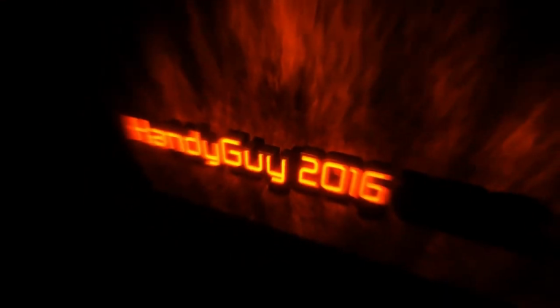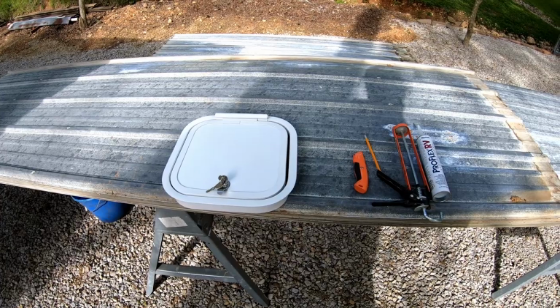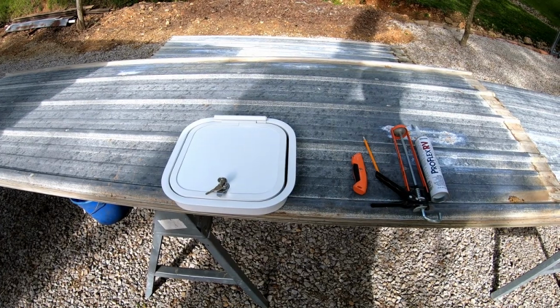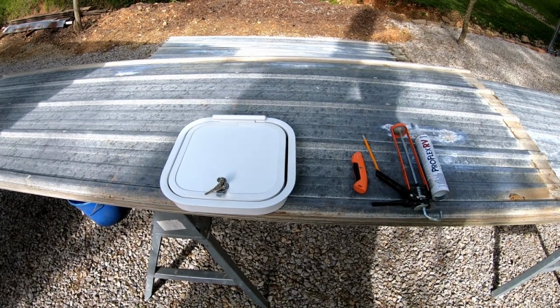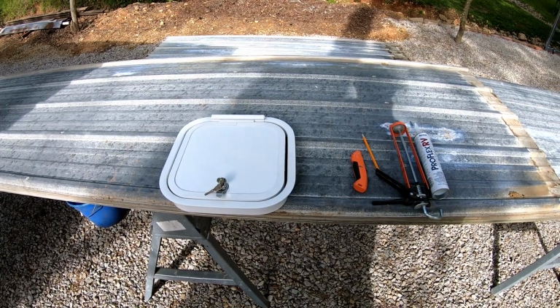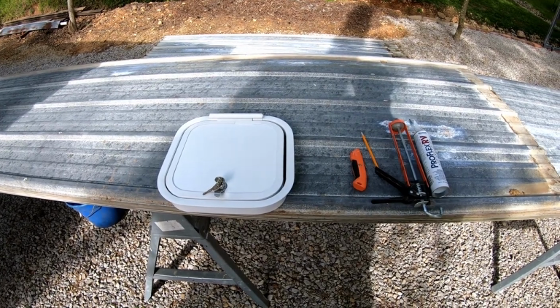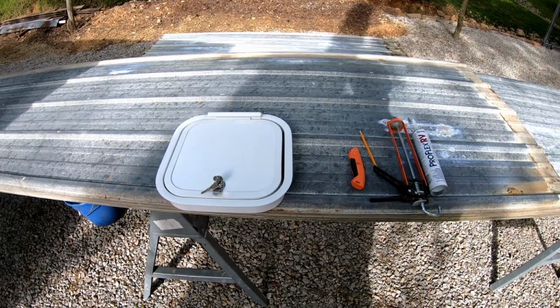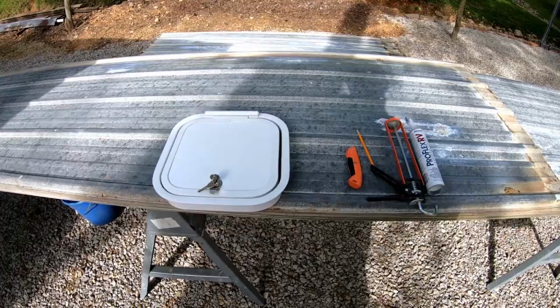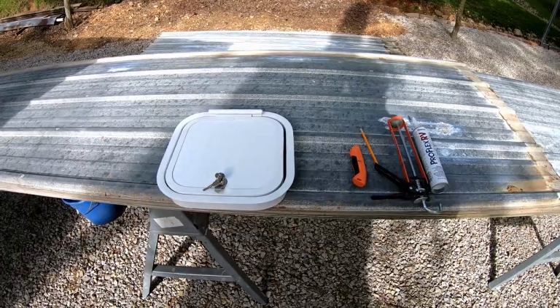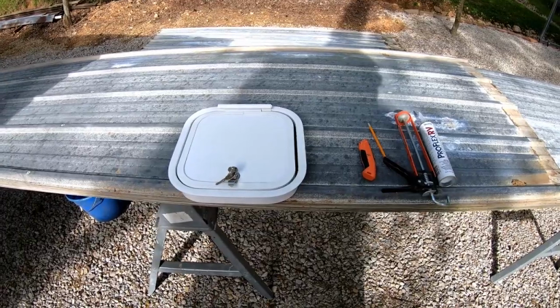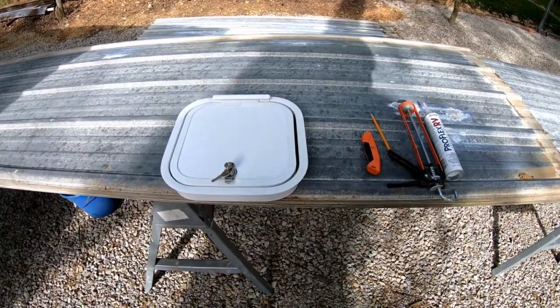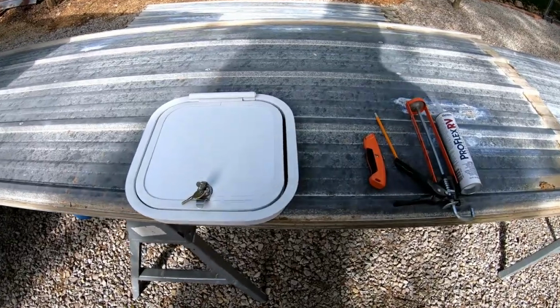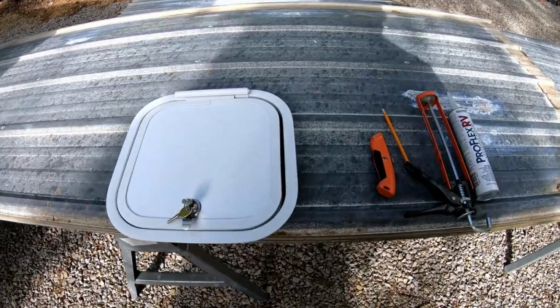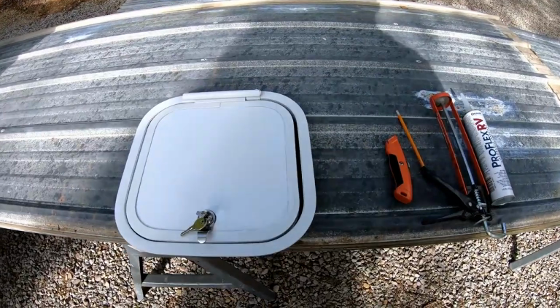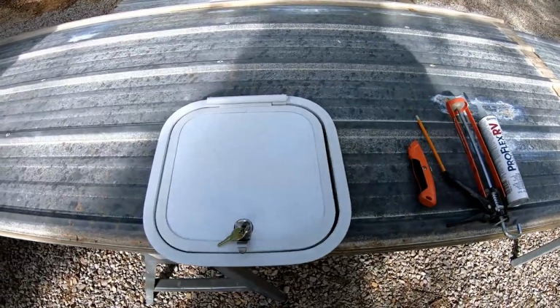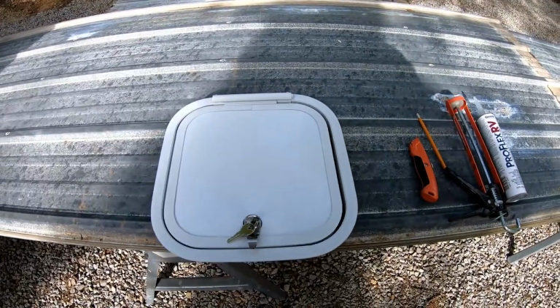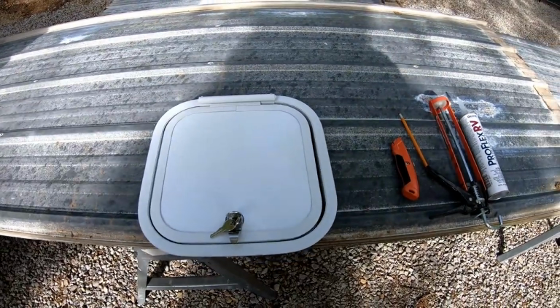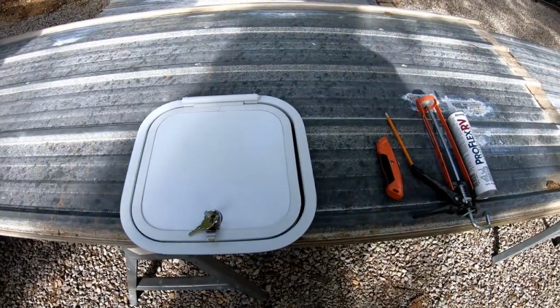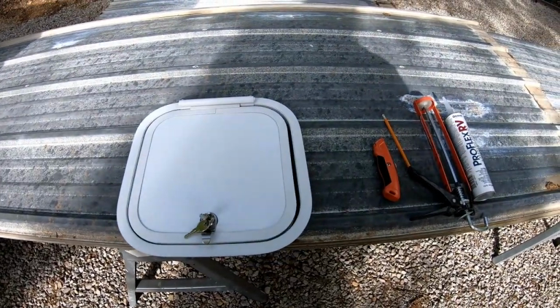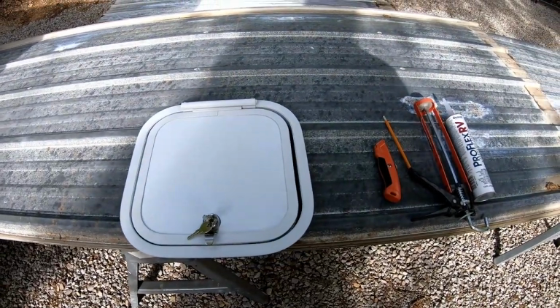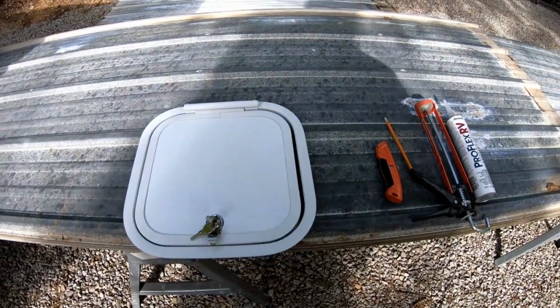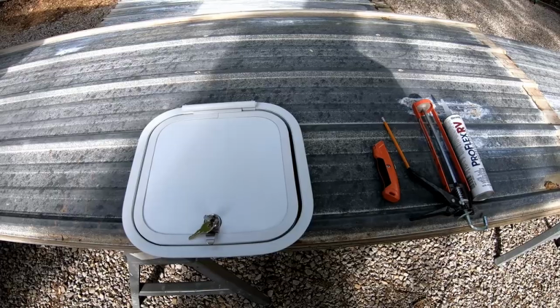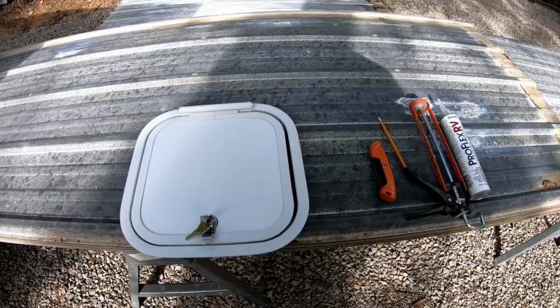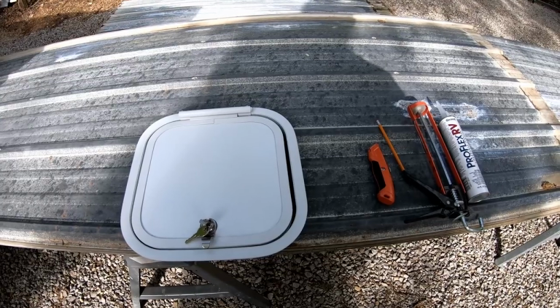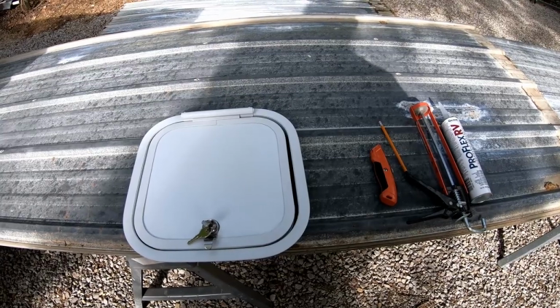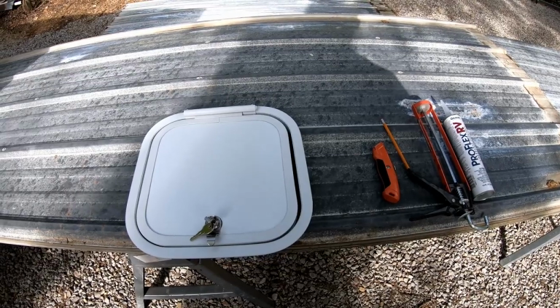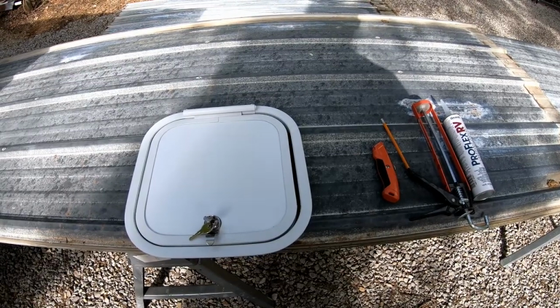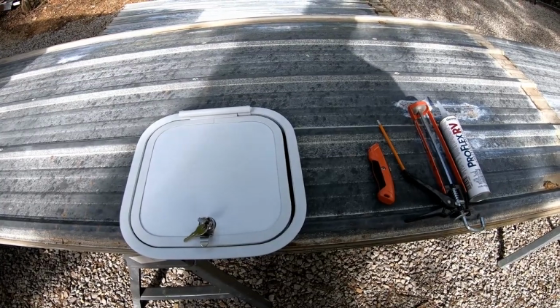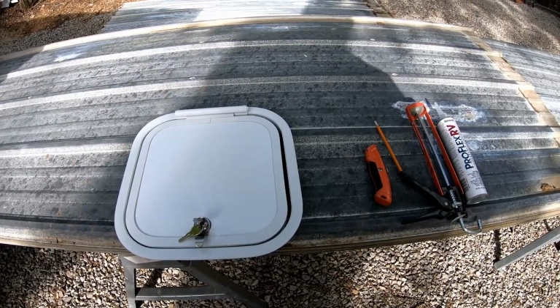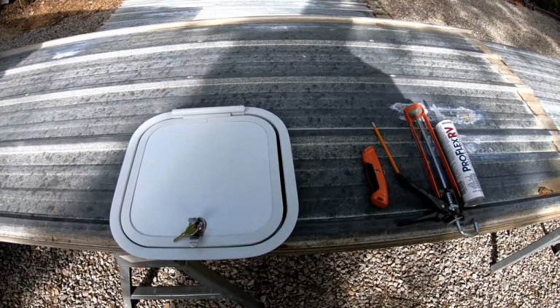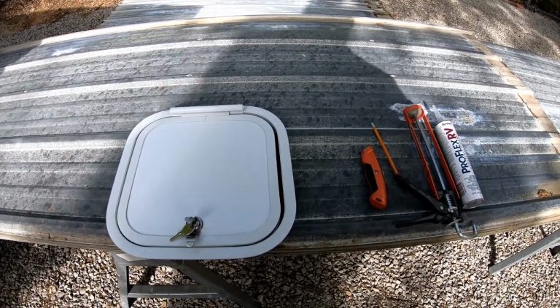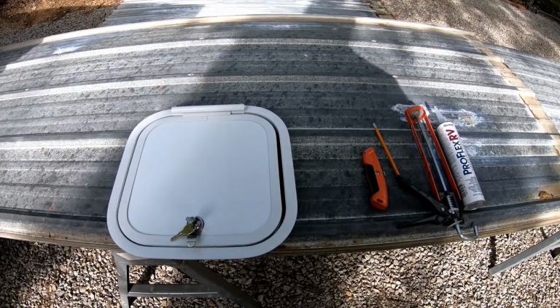Hello guys, Bud here with Dependable Lawn Care. Today I am getting ready to install the fuel door, as I call it, for fueling up my mowing trailer.